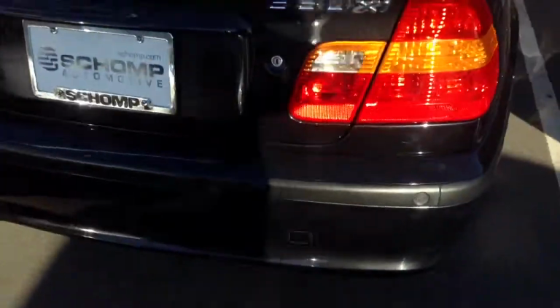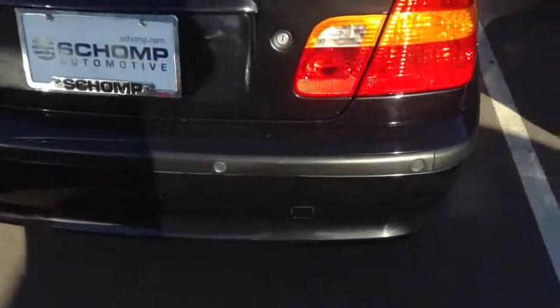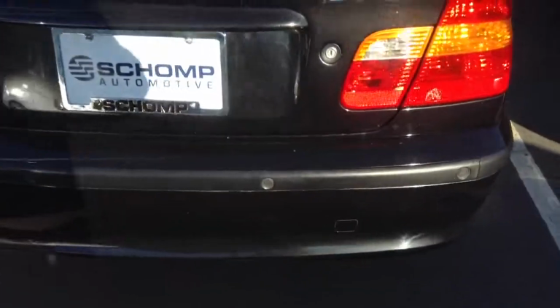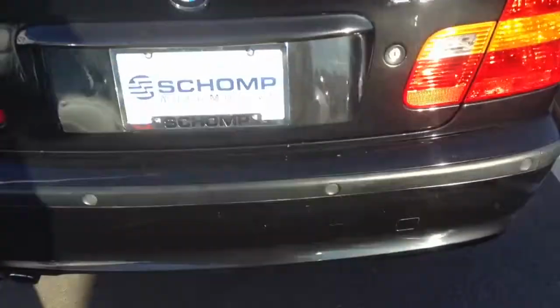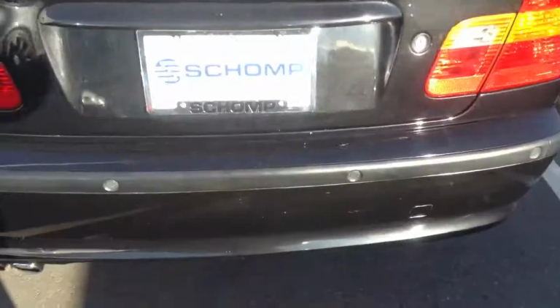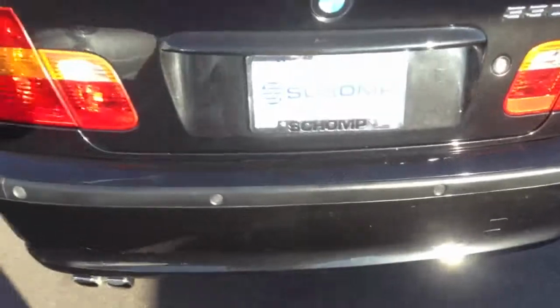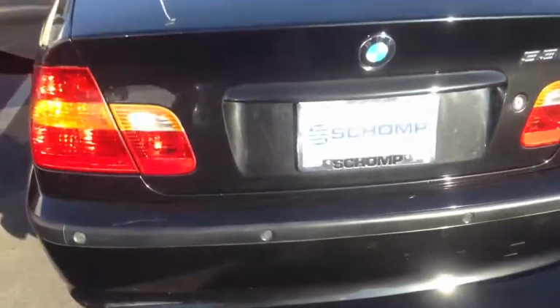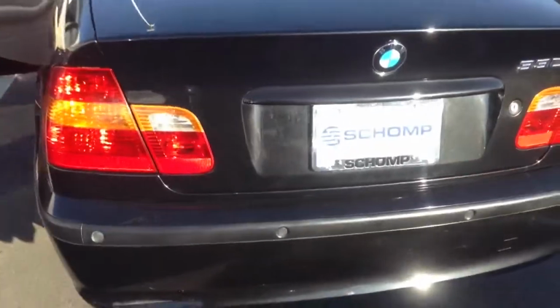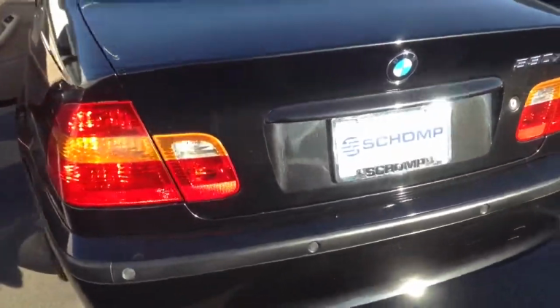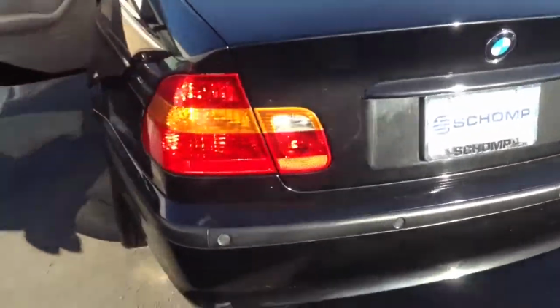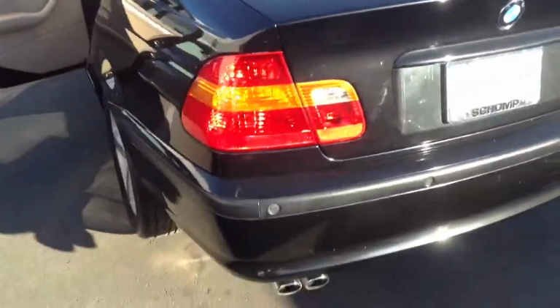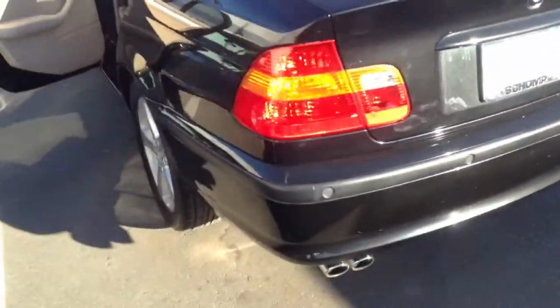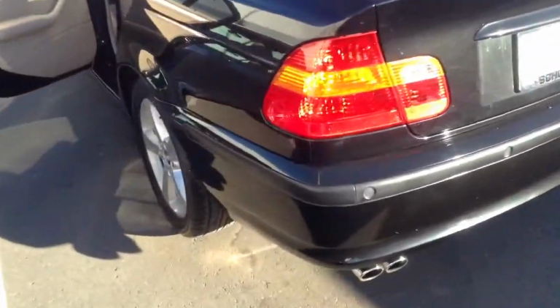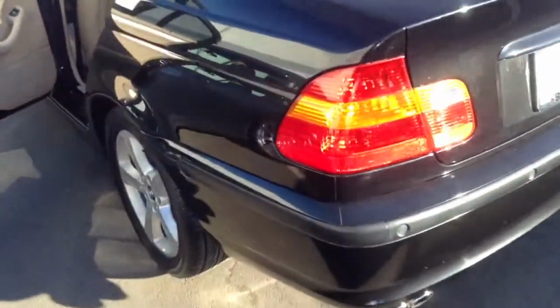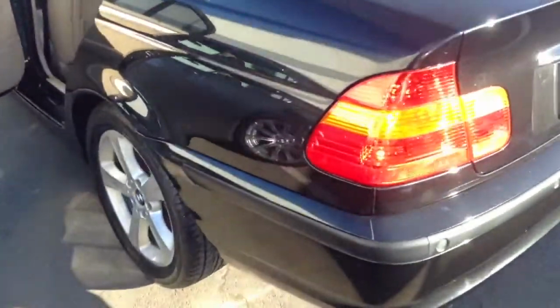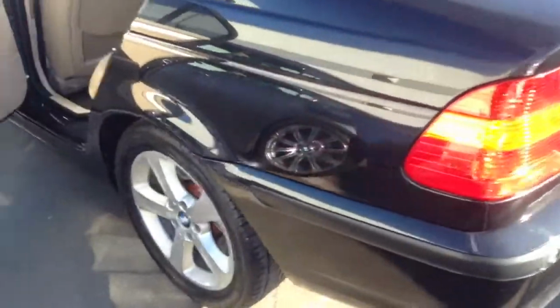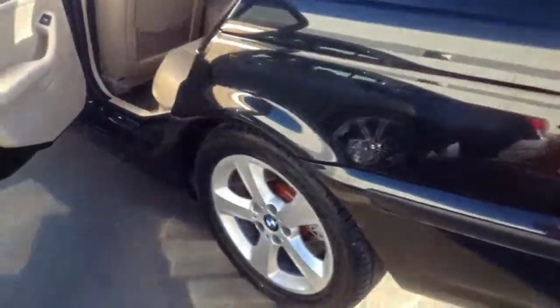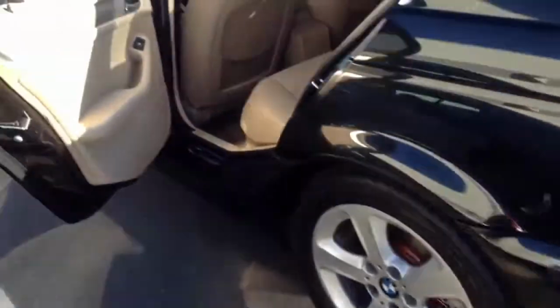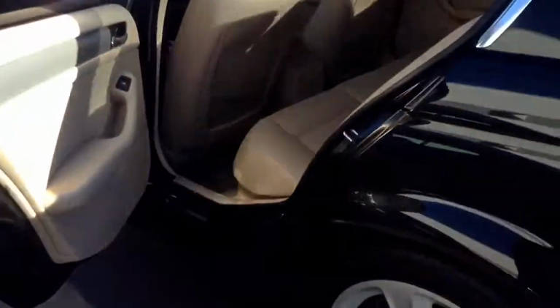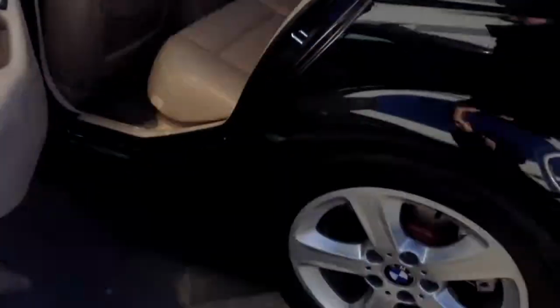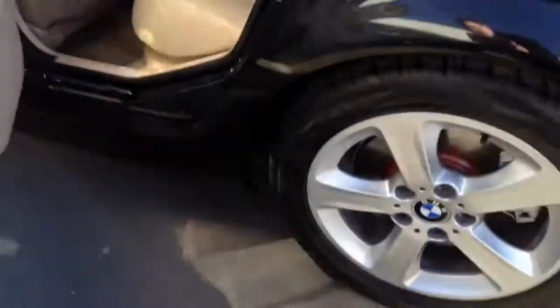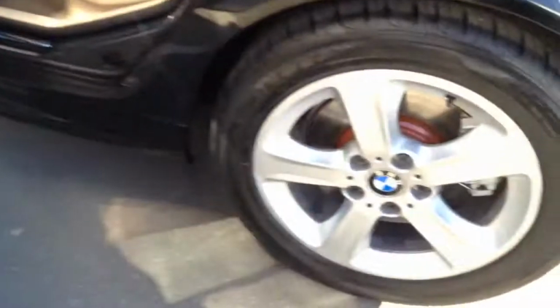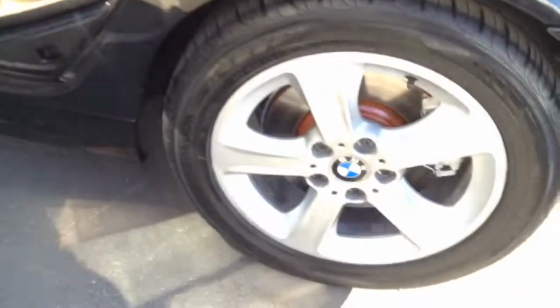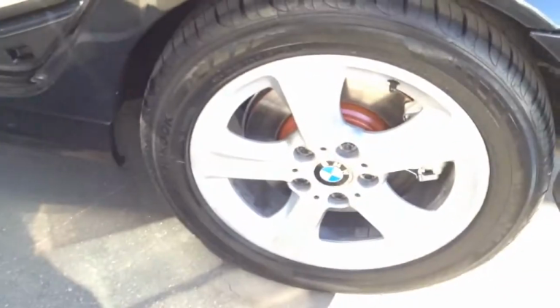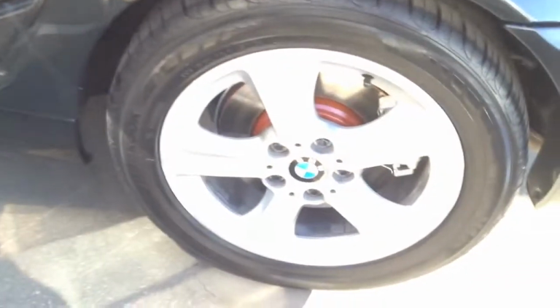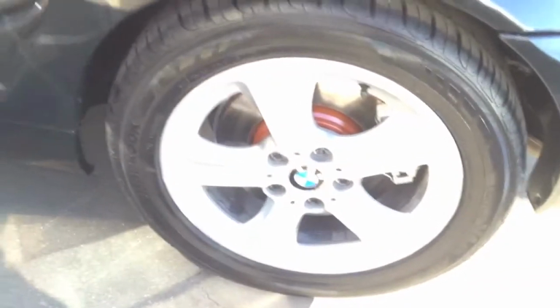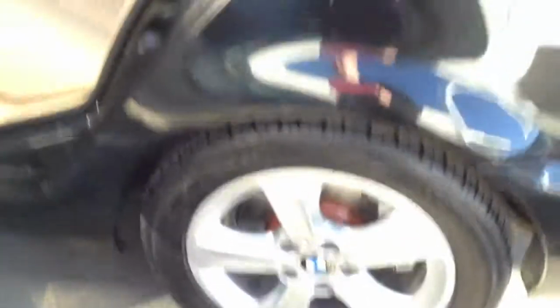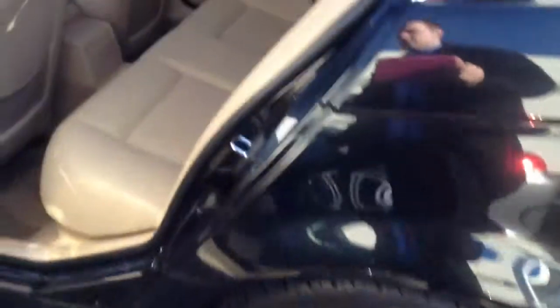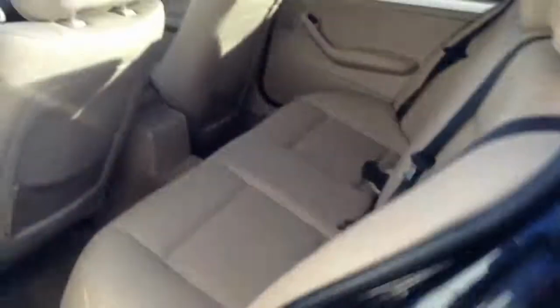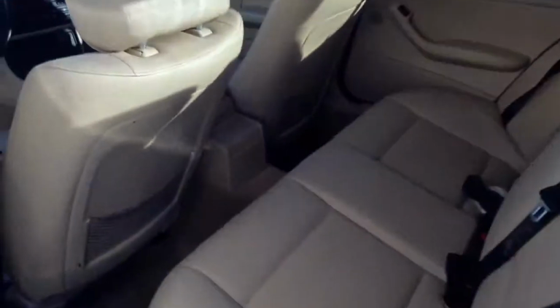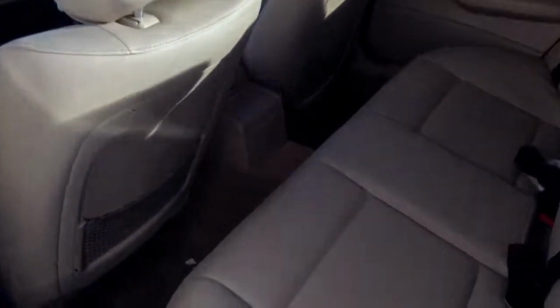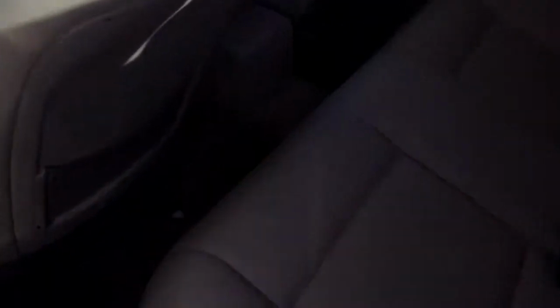You've got the rear parking sensors in the back — nice, so it'll beep at you when you get close to objects behind you.